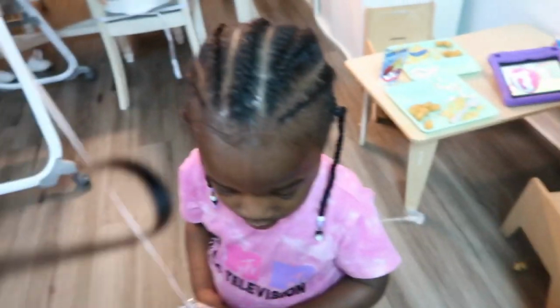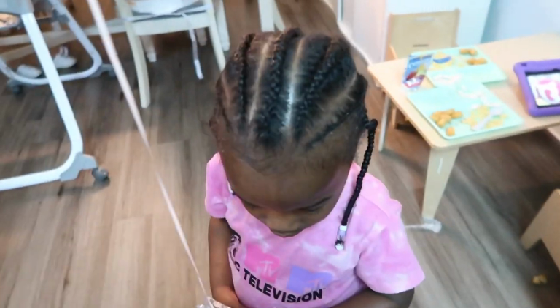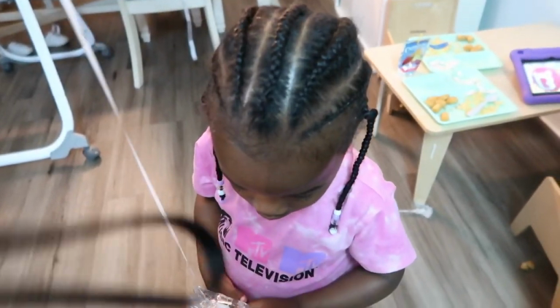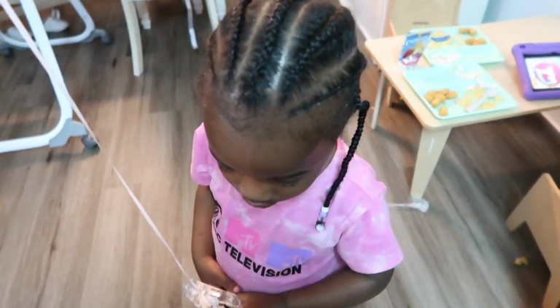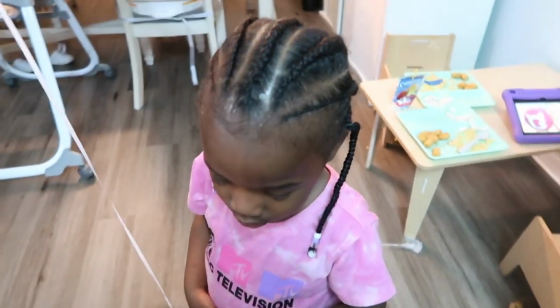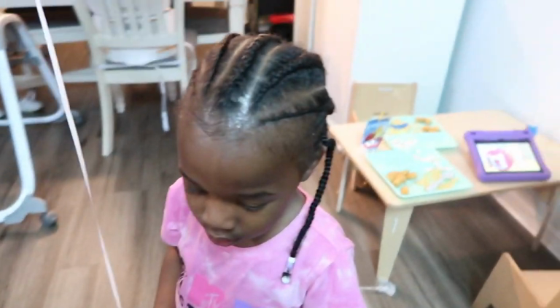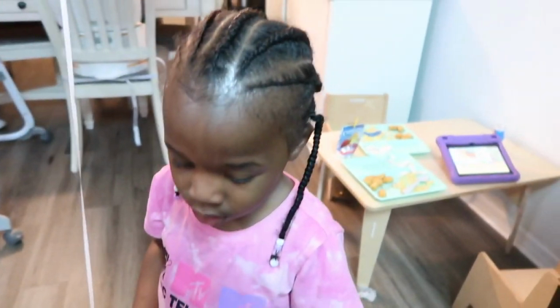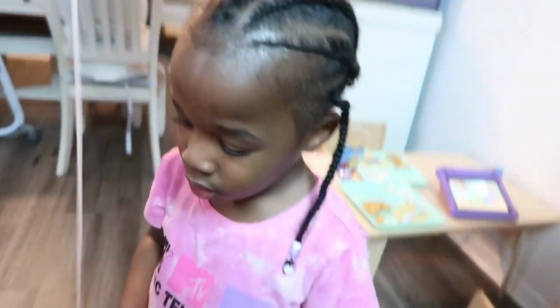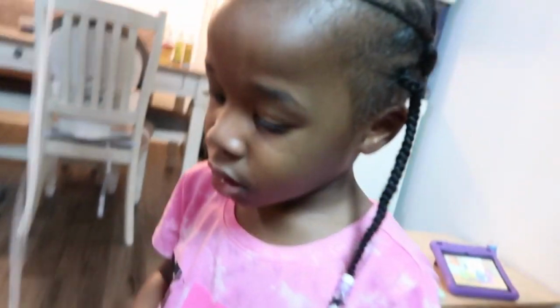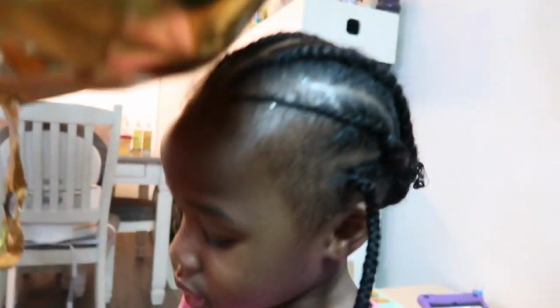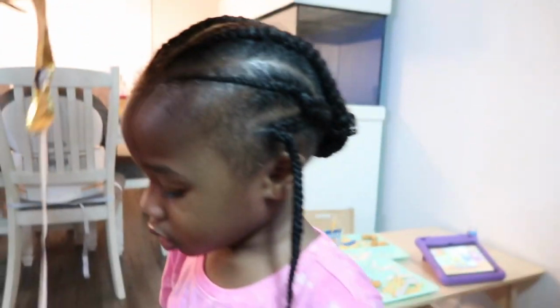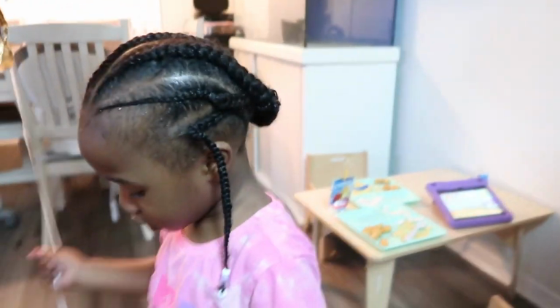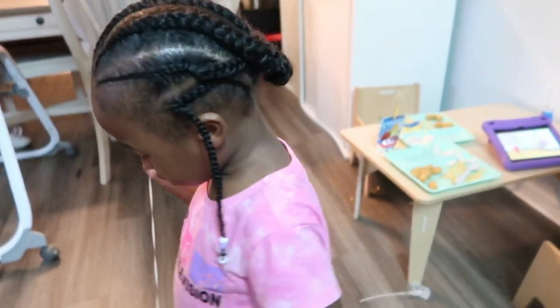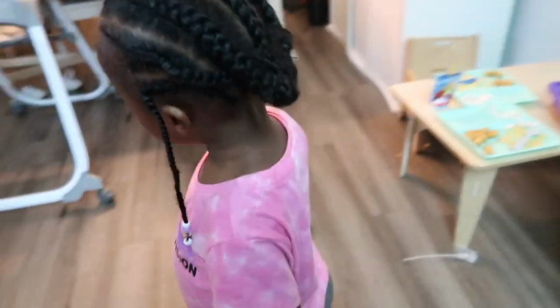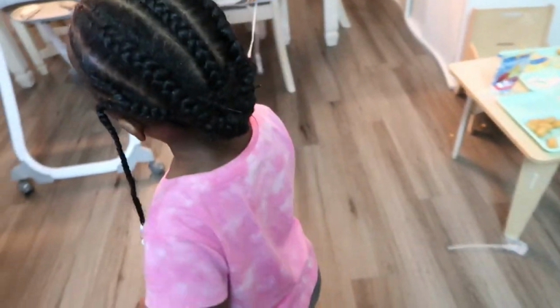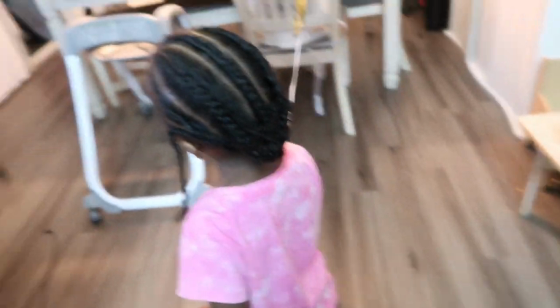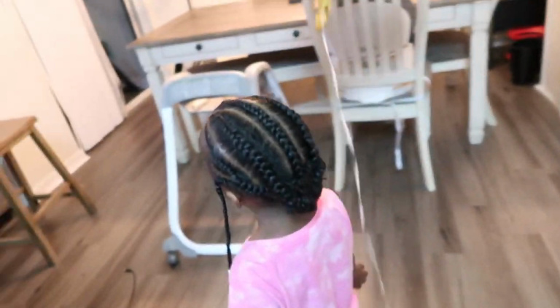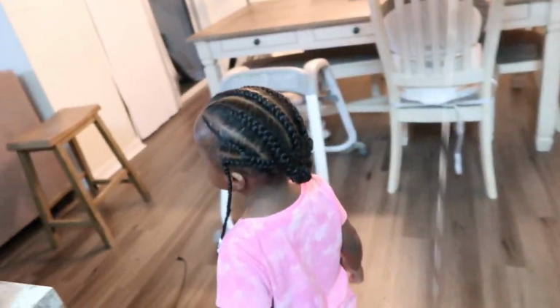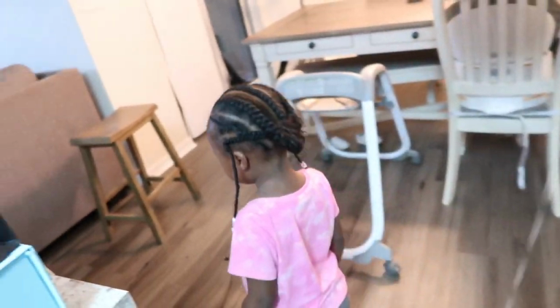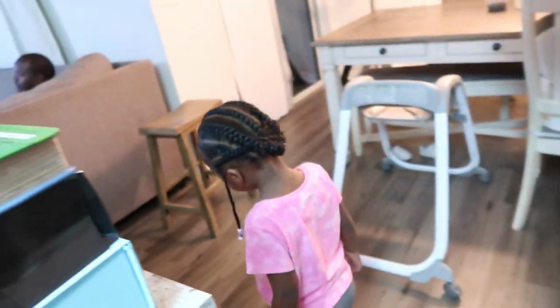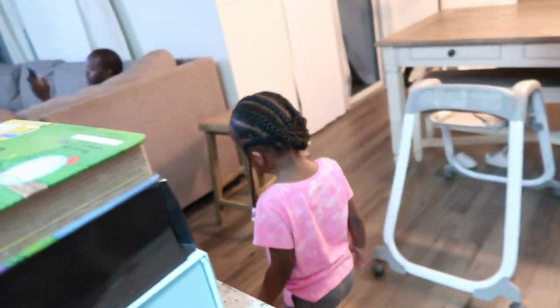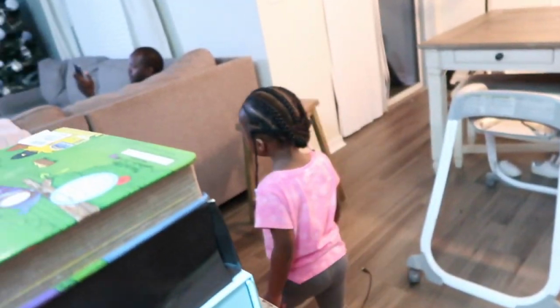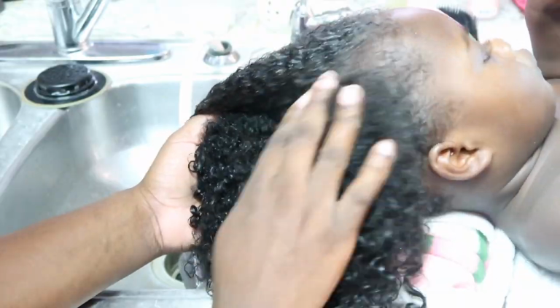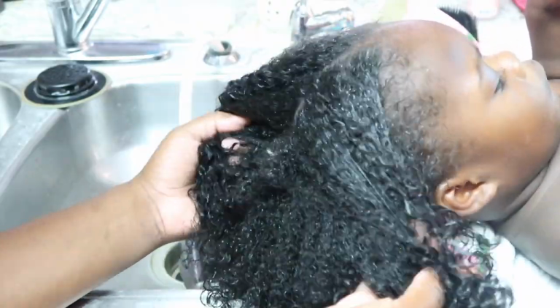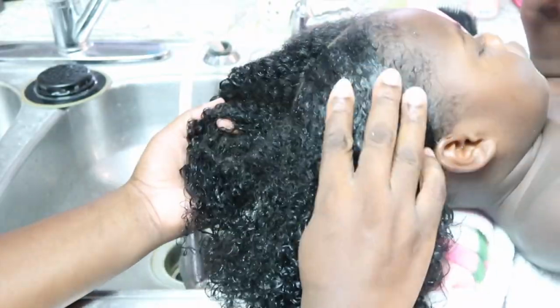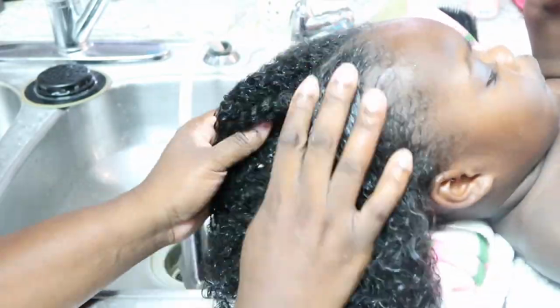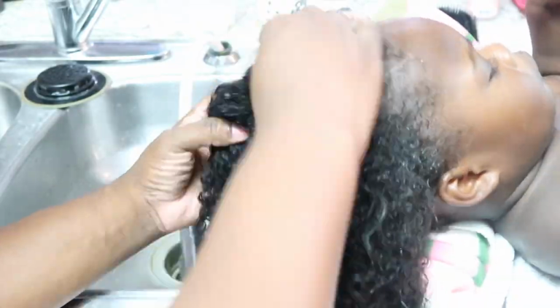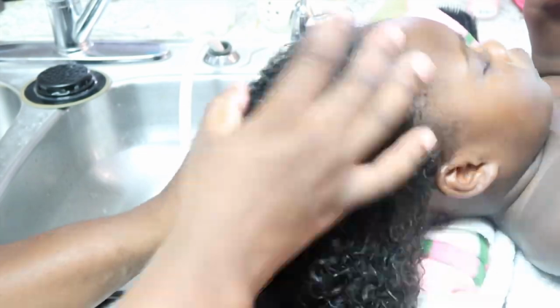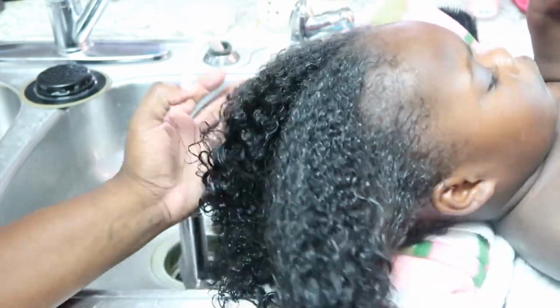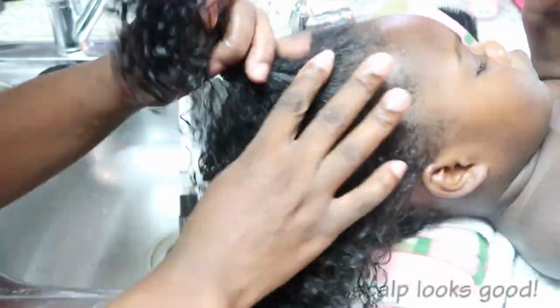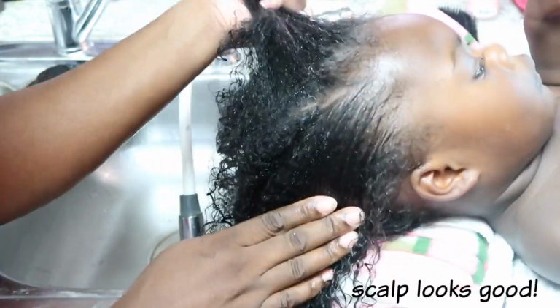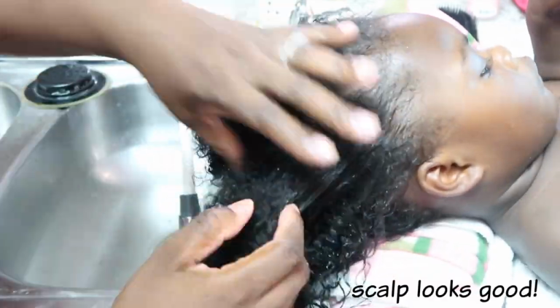Now here is my baby girl Nala, who just turned three years old. I'm just showing you her hair — she is not a camera person so she's running away. My braids are crooked, yes, let's not talk about it.